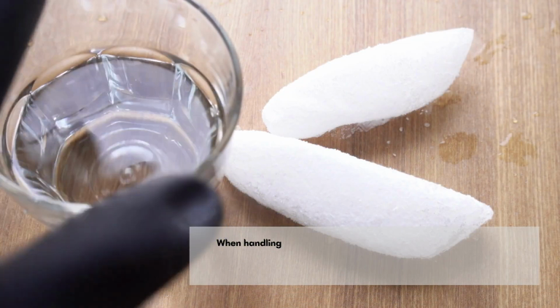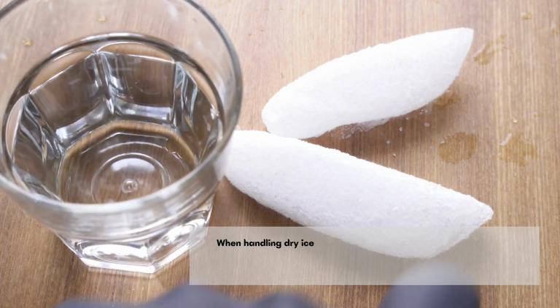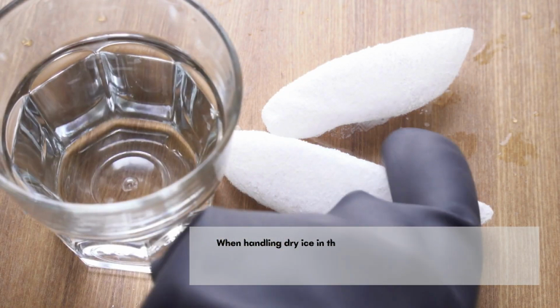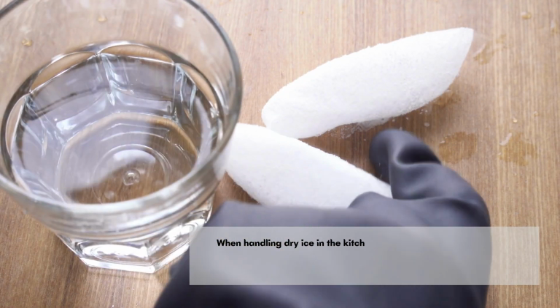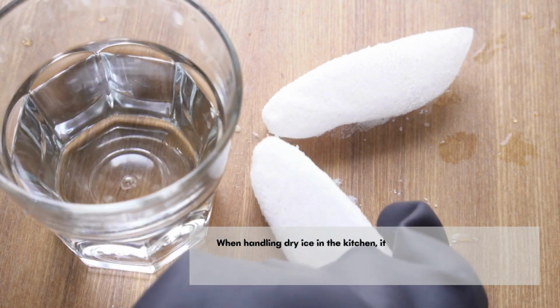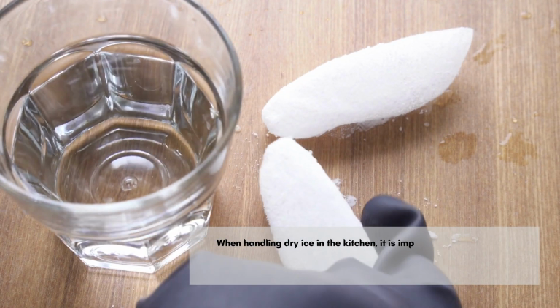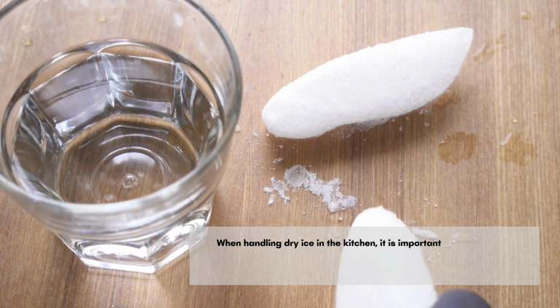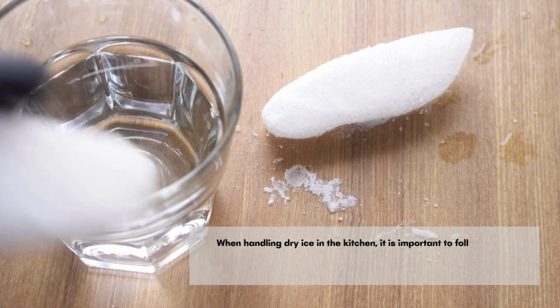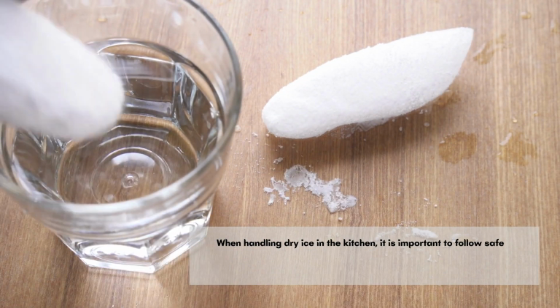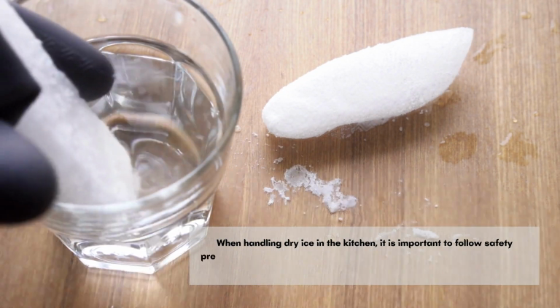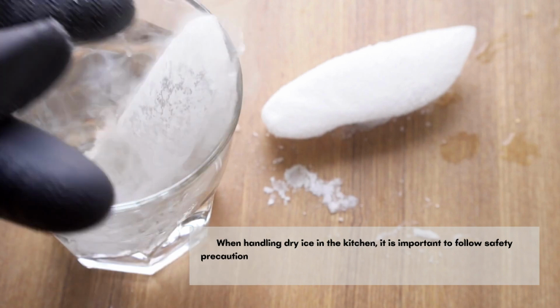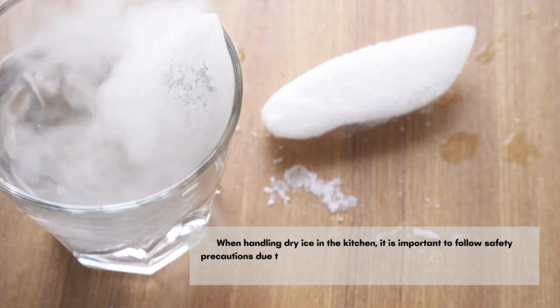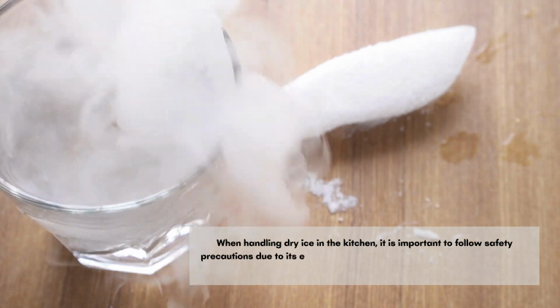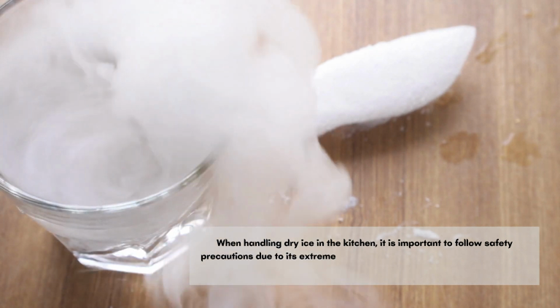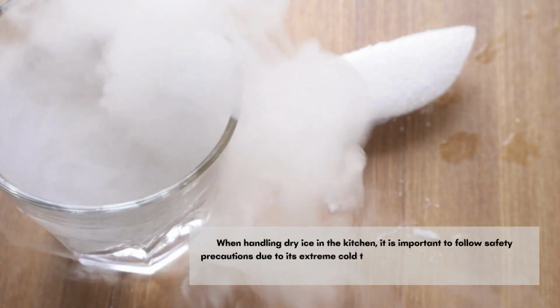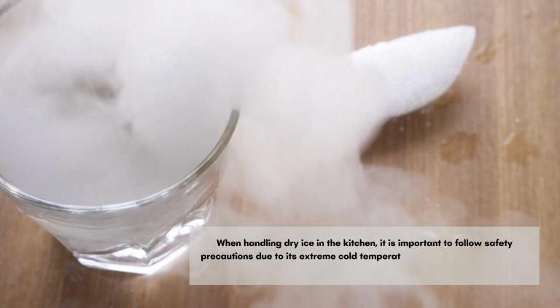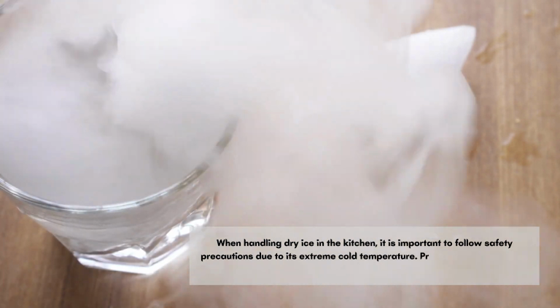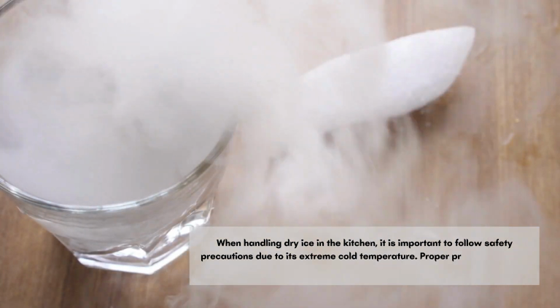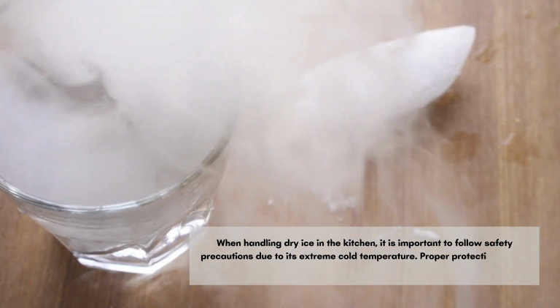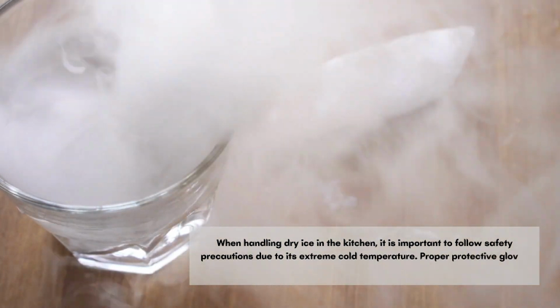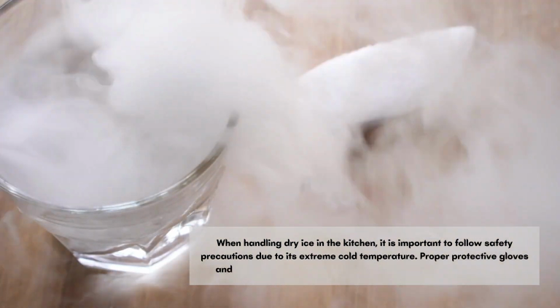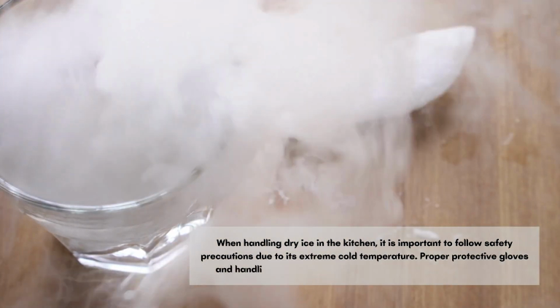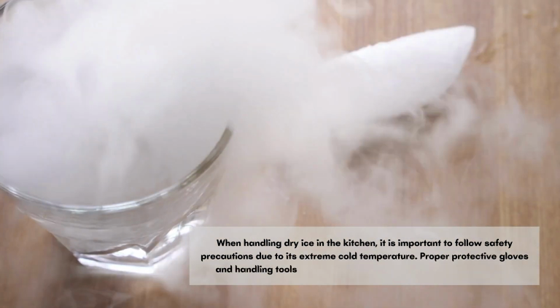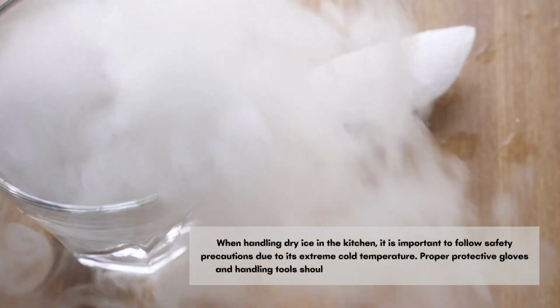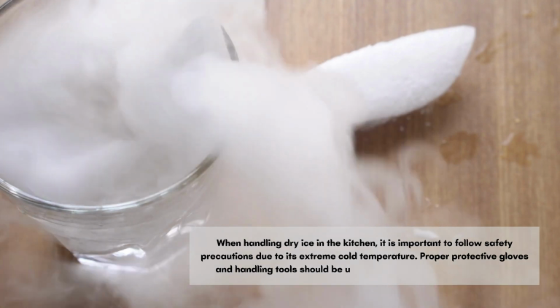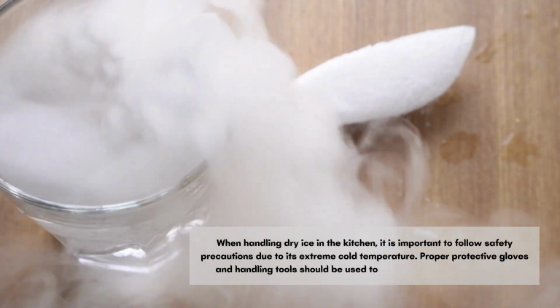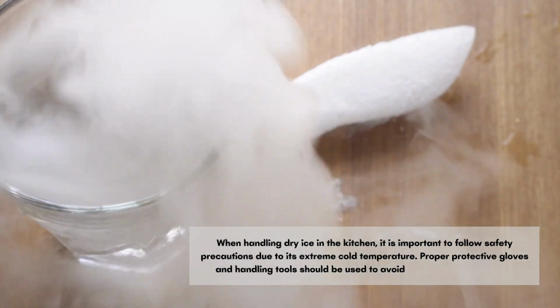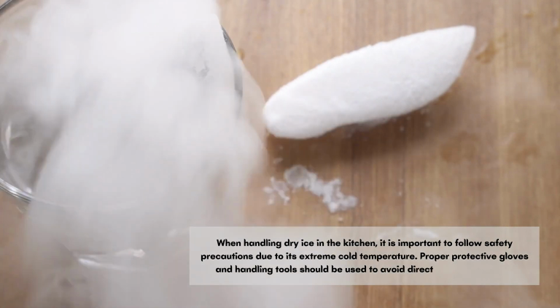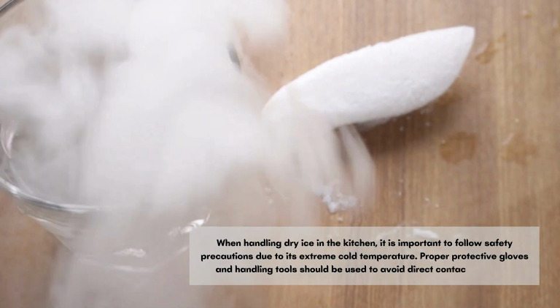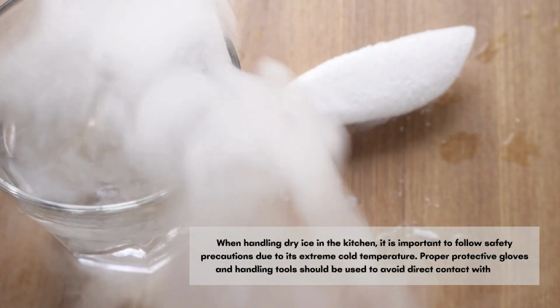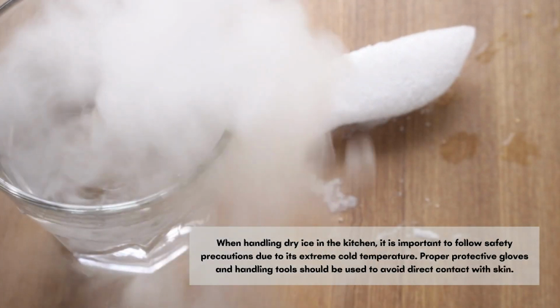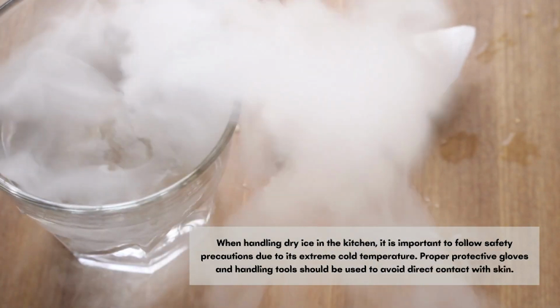When handling dry ice in the kitchen, it is important to follow safety precautions due to its extreme cold temperature. Proper protective gloves and handling tools should be used to avoid direct contact with skin.